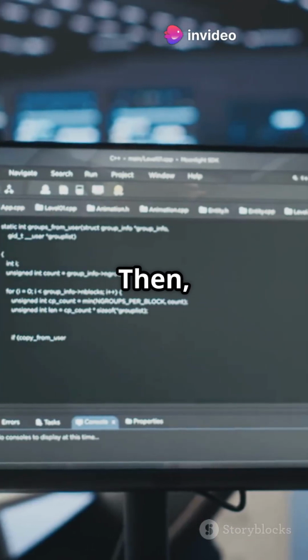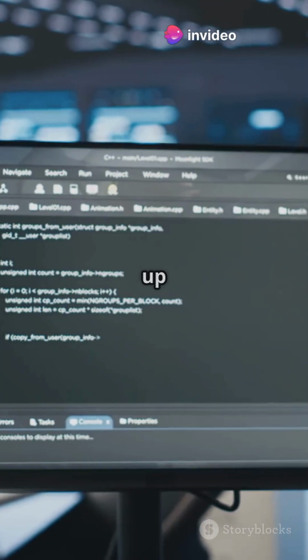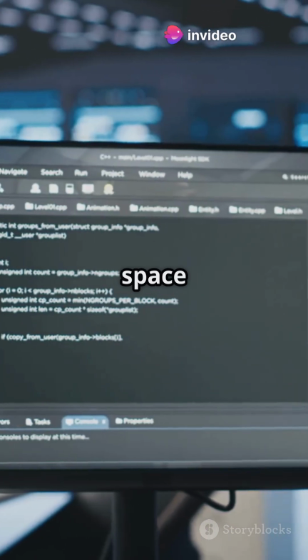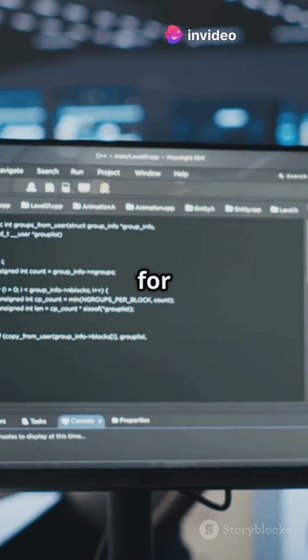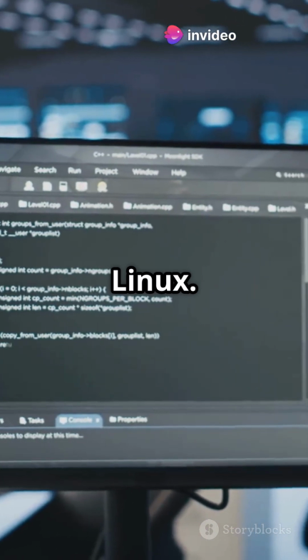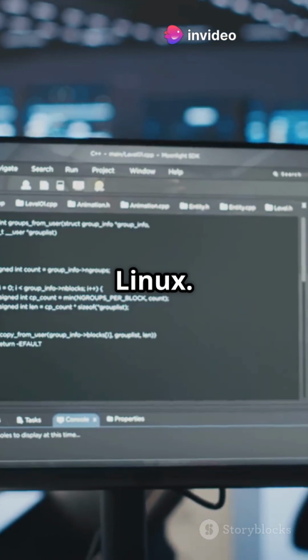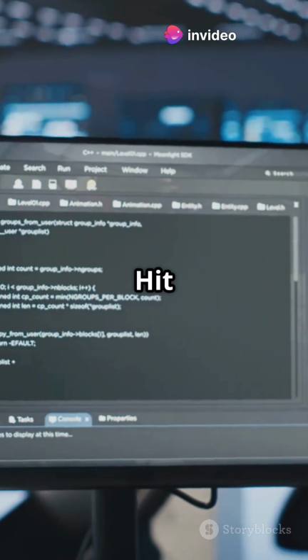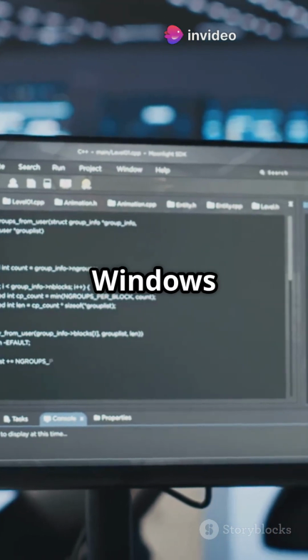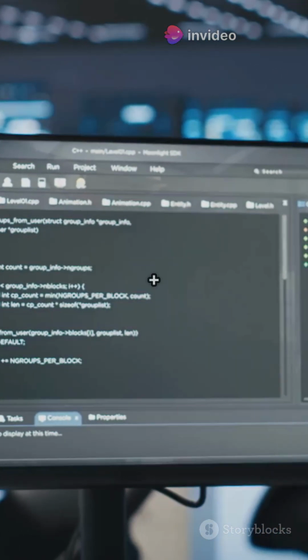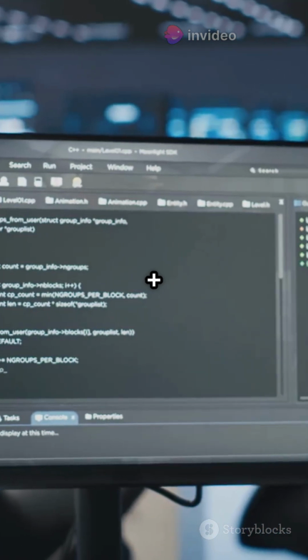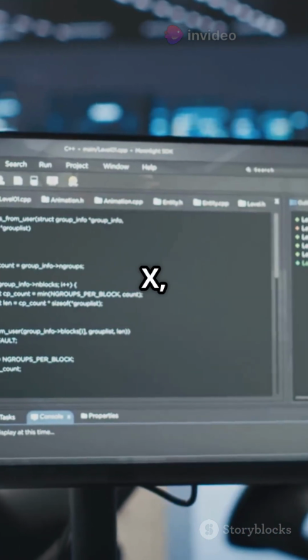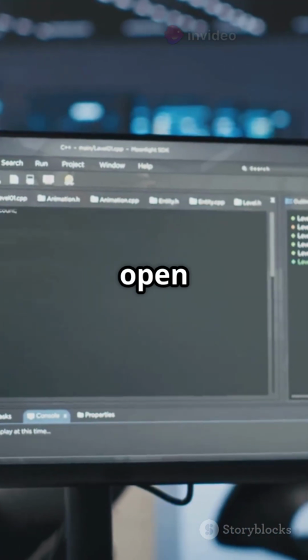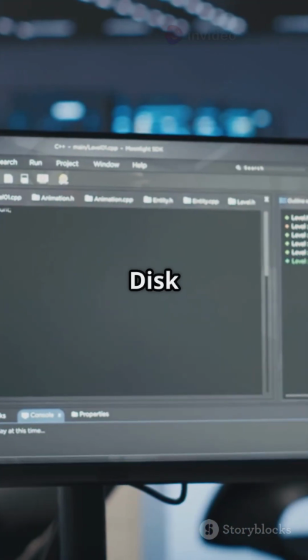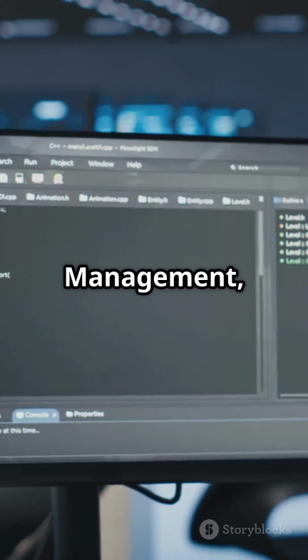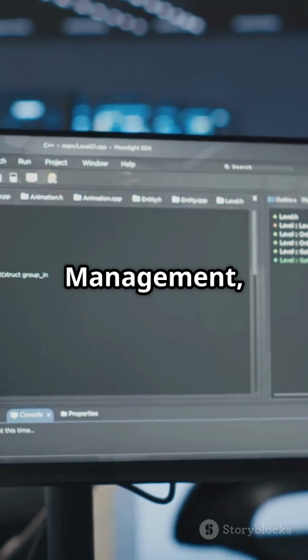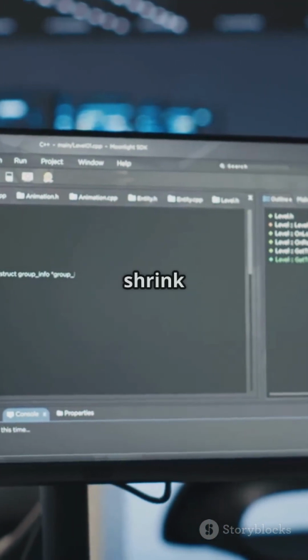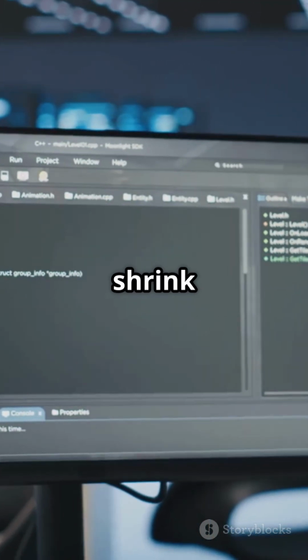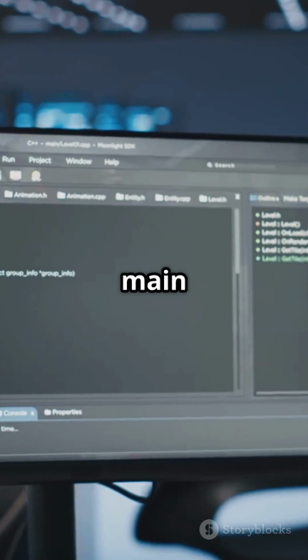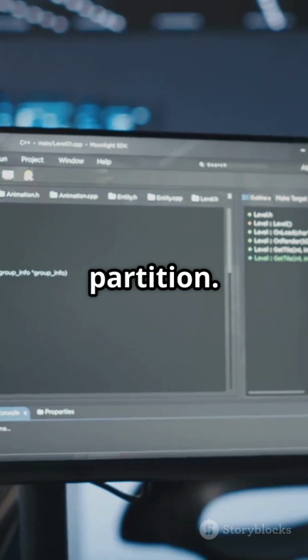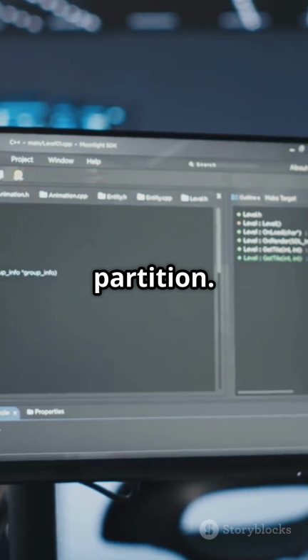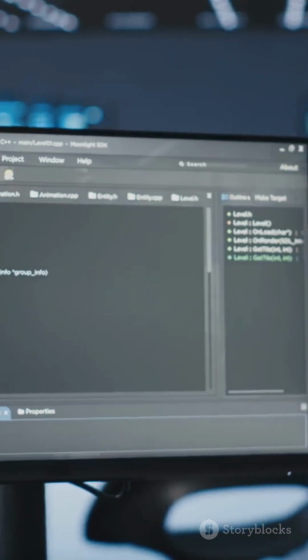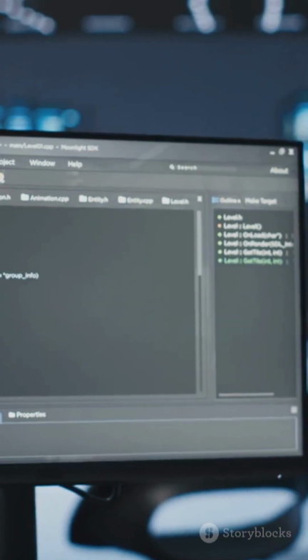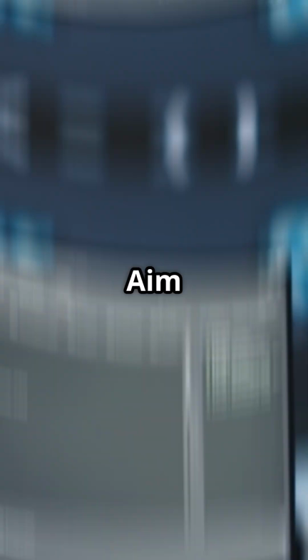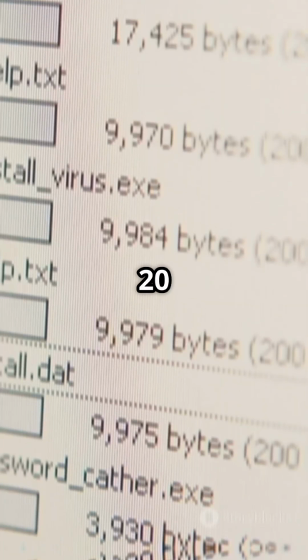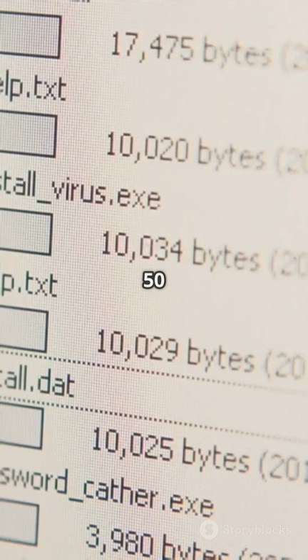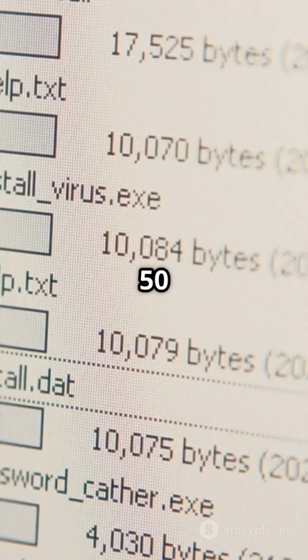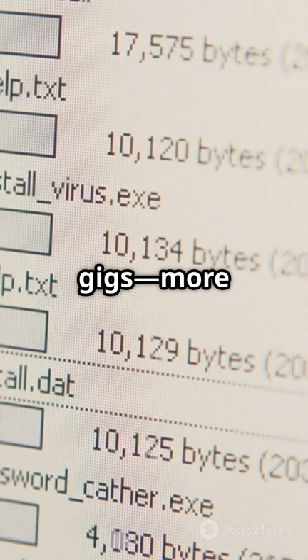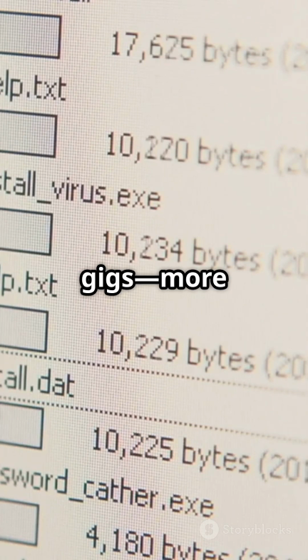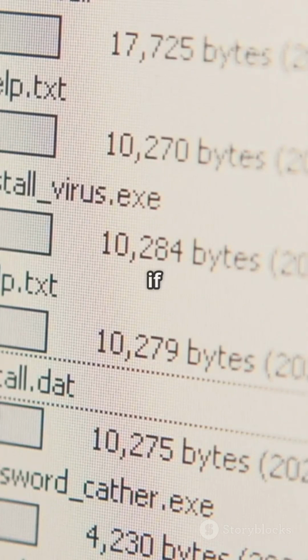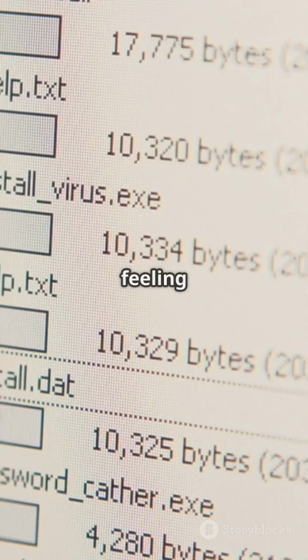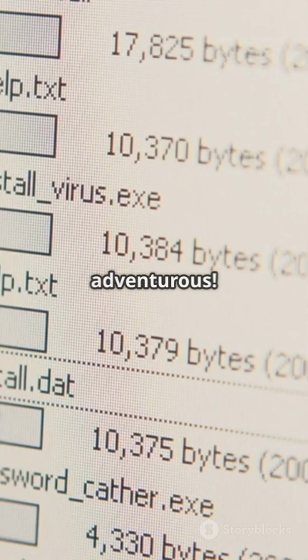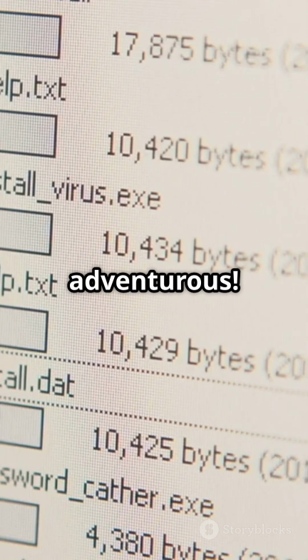Then, free up some space for Linux. Hit Windows + X, open Disk Management, and shrink your main partition. Aim for 20 to 50 gigs — more if you're feeling adventurous.